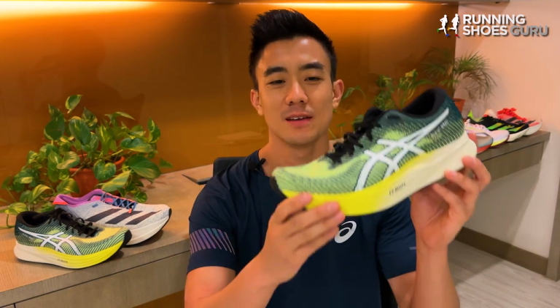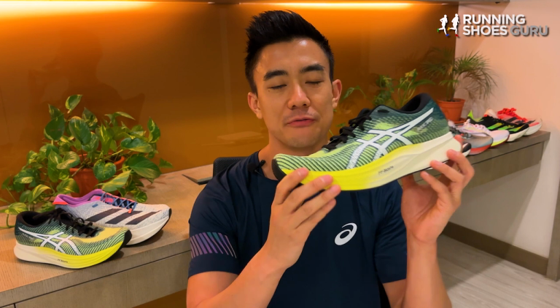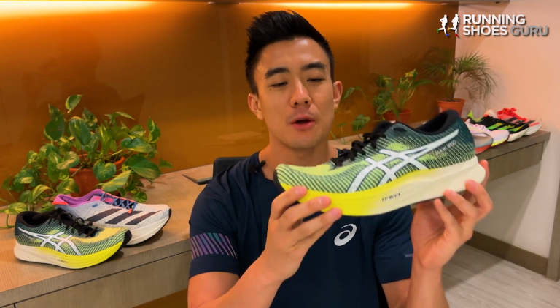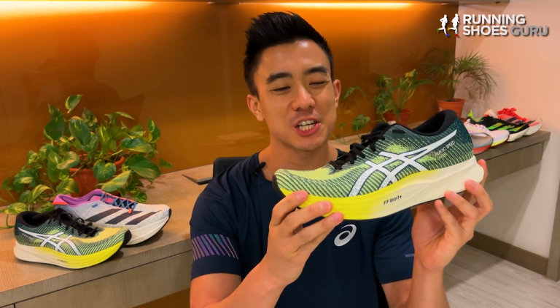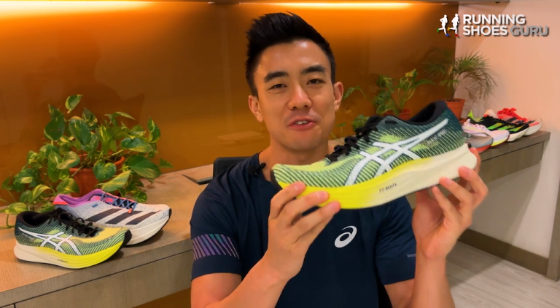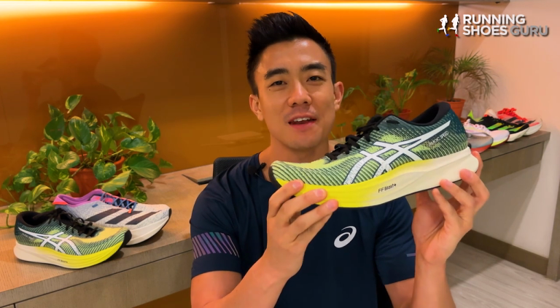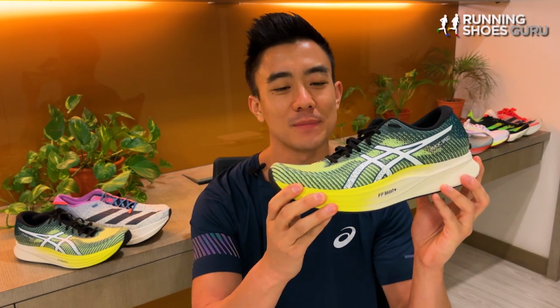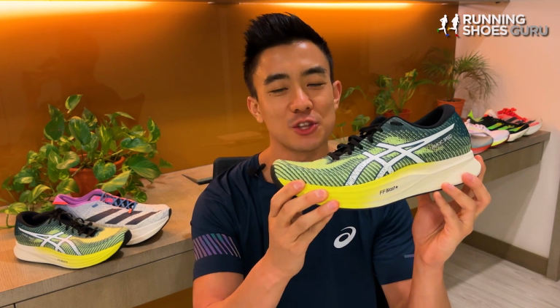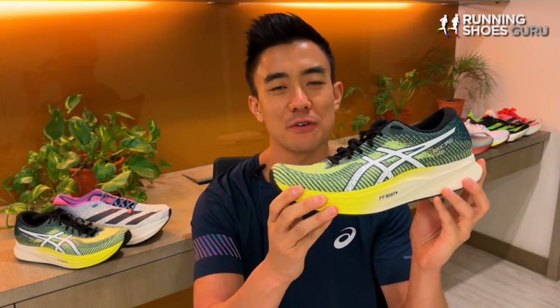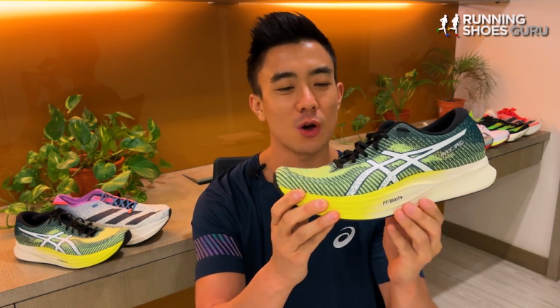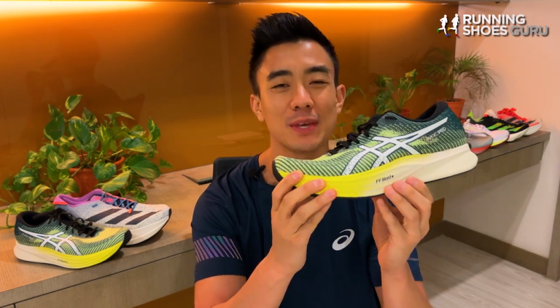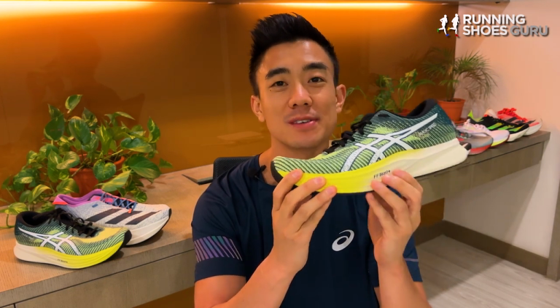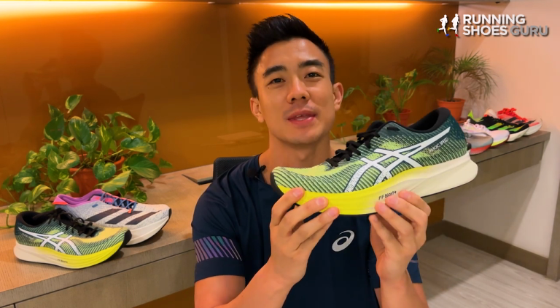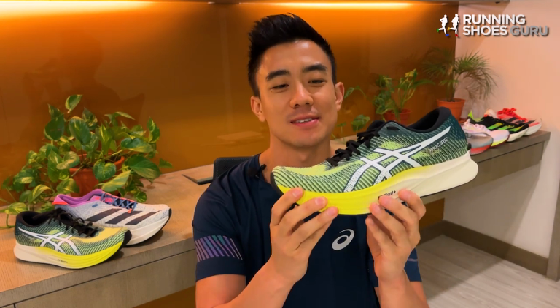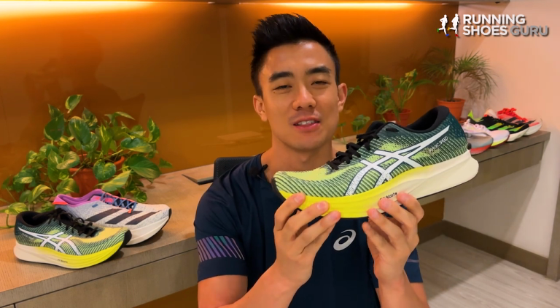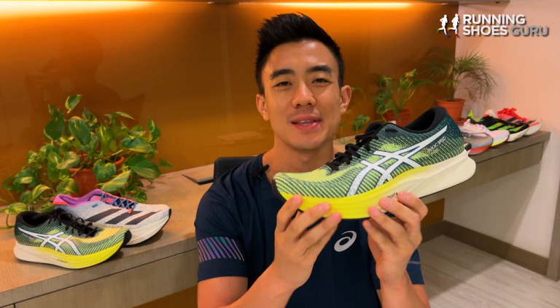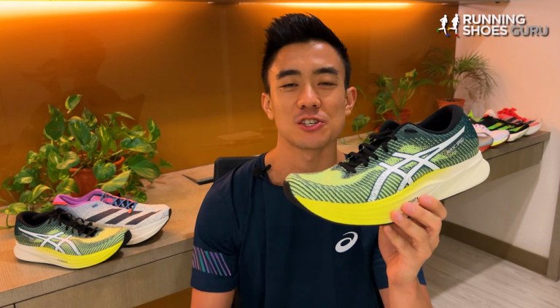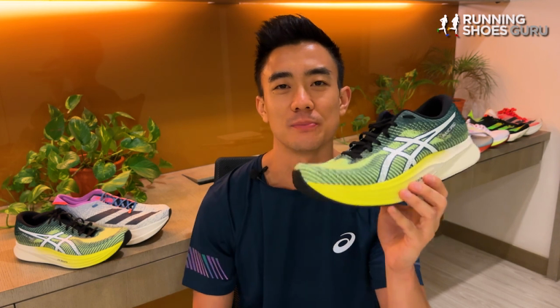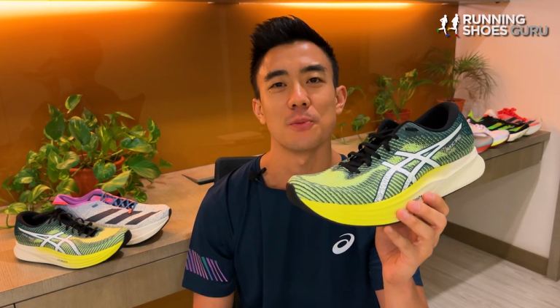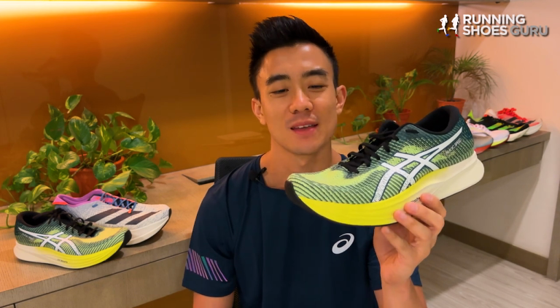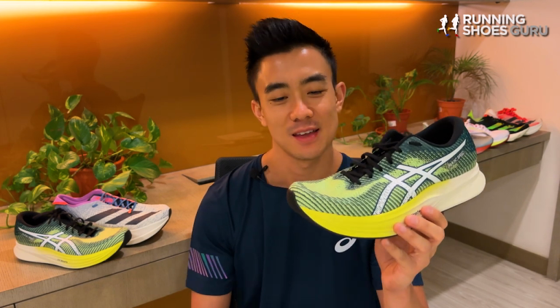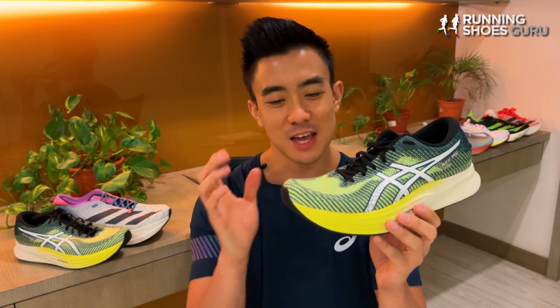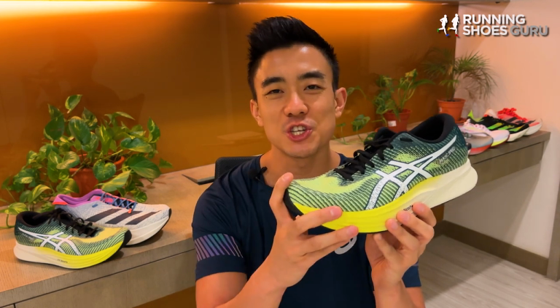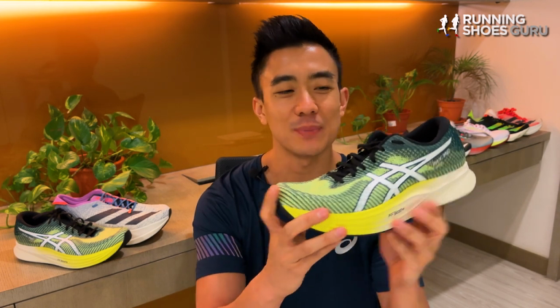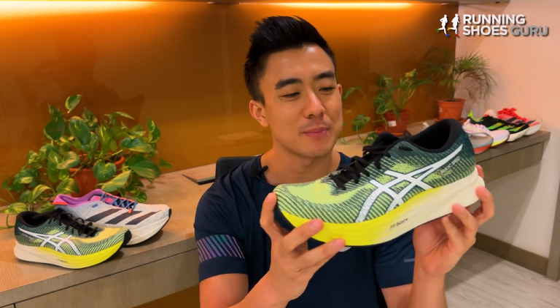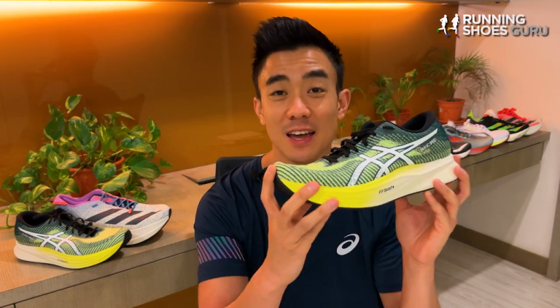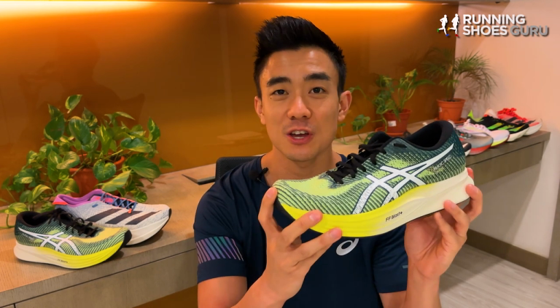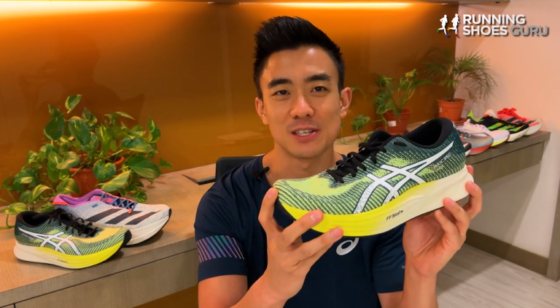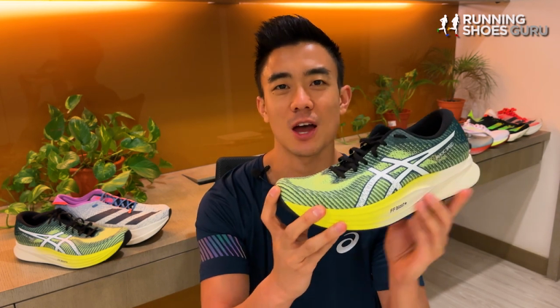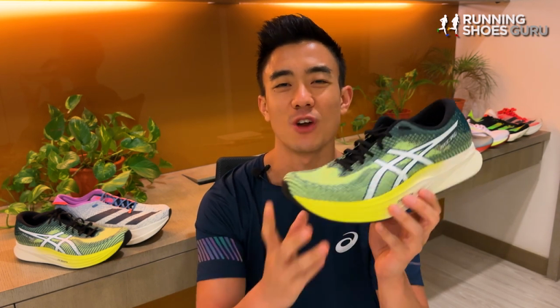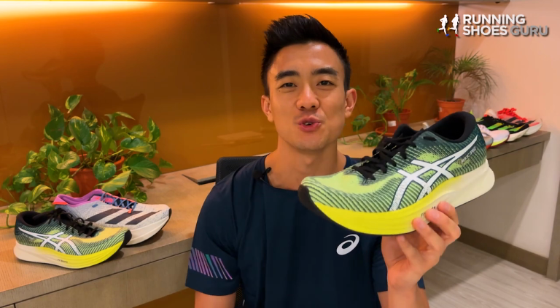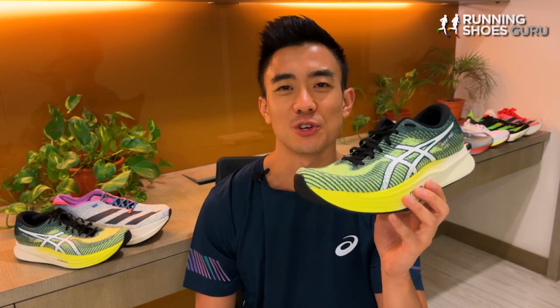If you're a MagicSpeed fan, let us know if you're happy with this update down in the comments below. Thanks for watching and please remember to like the video and subscribe to Running Shoes Guru.